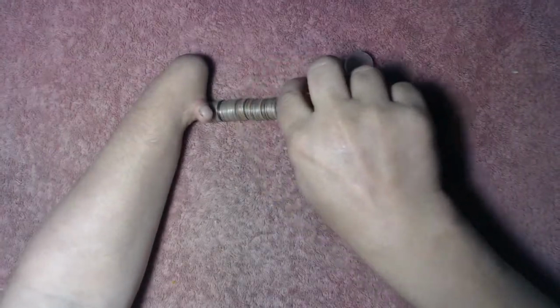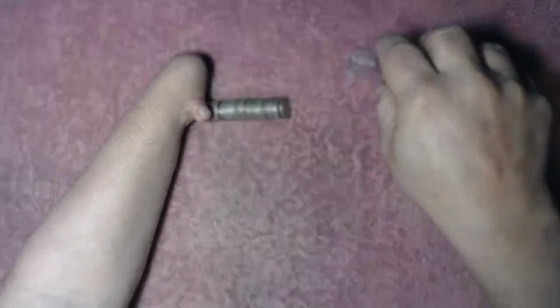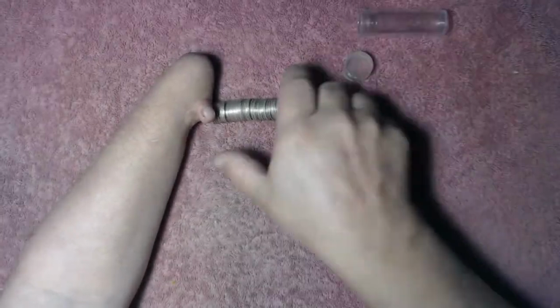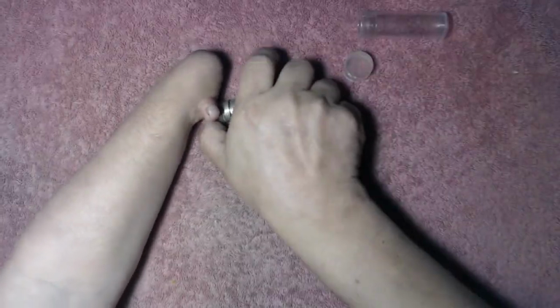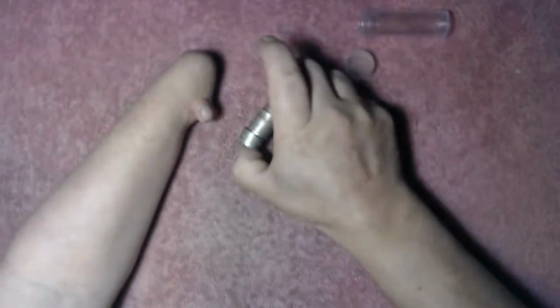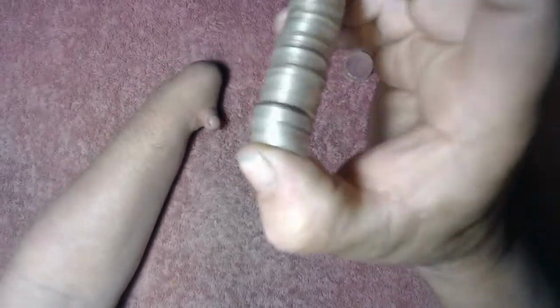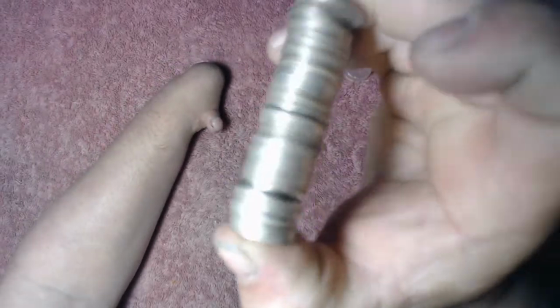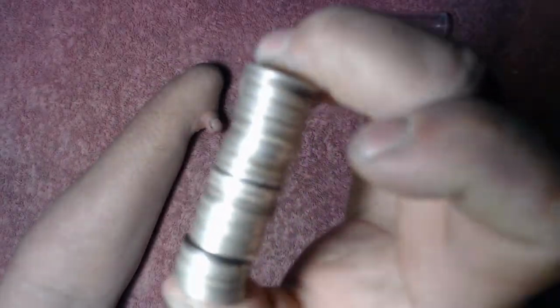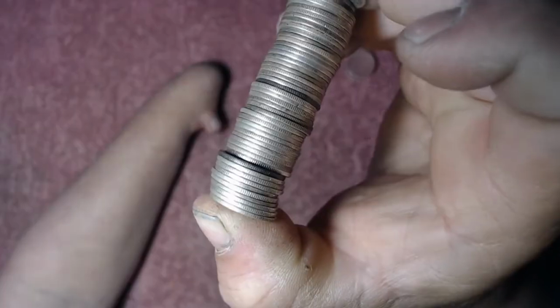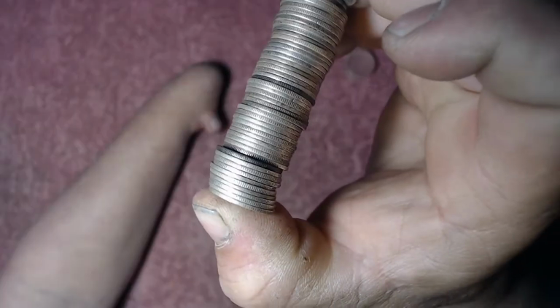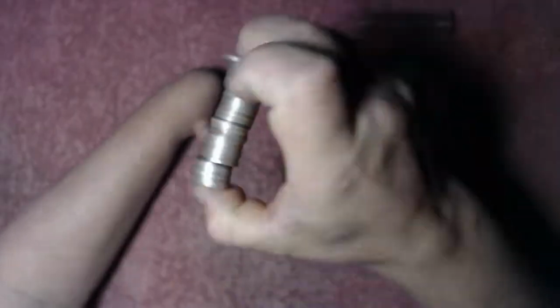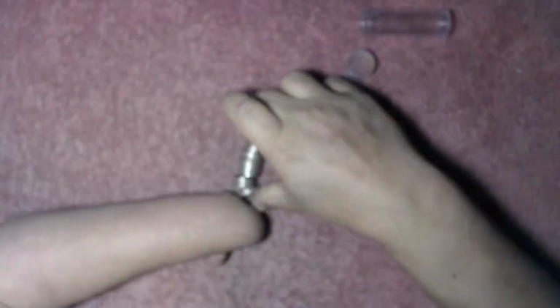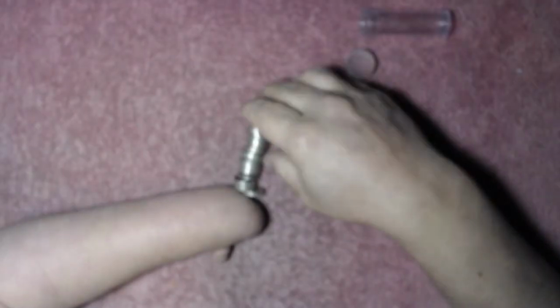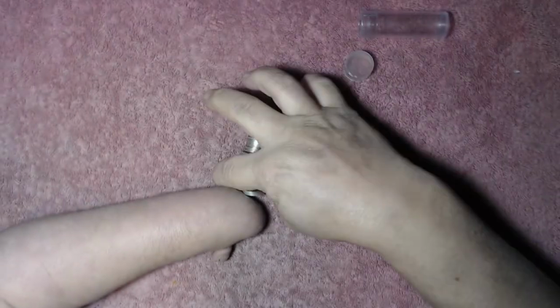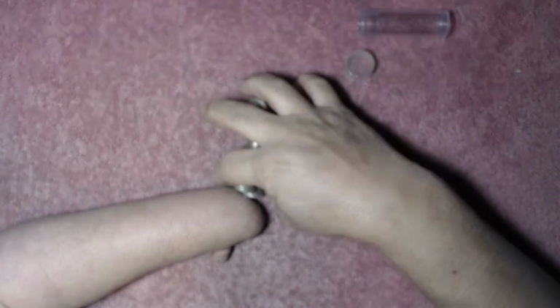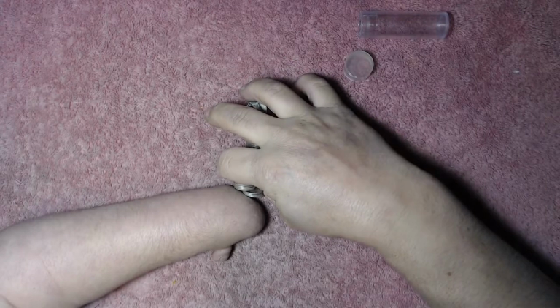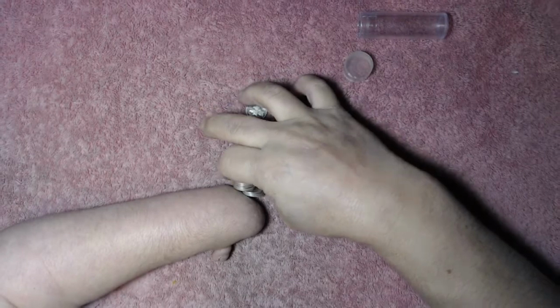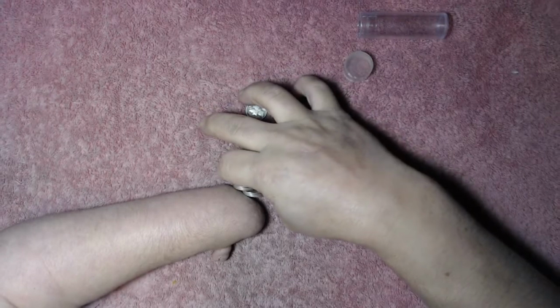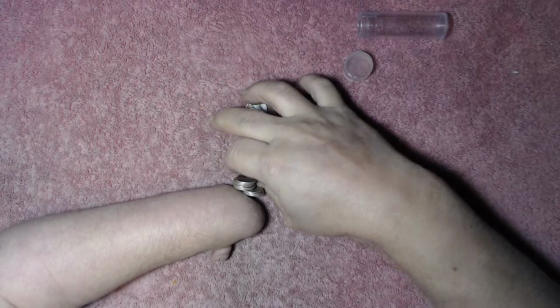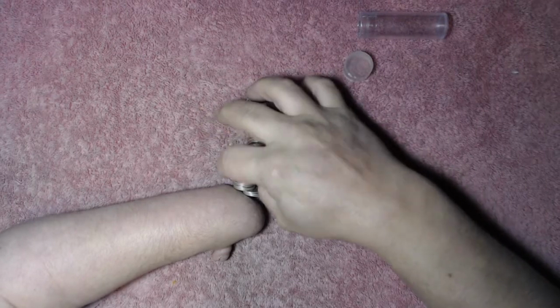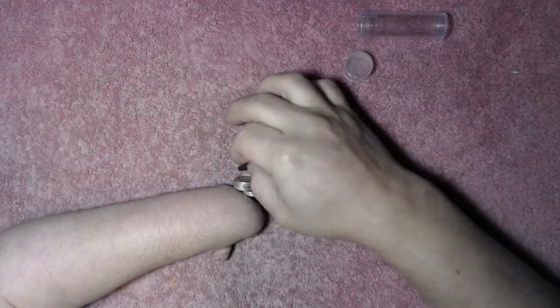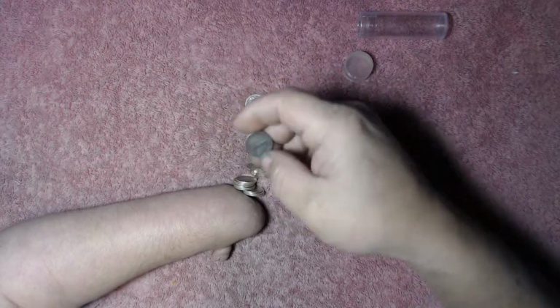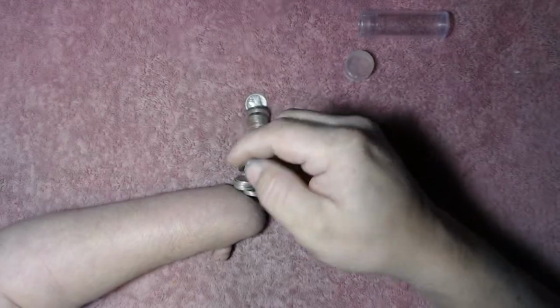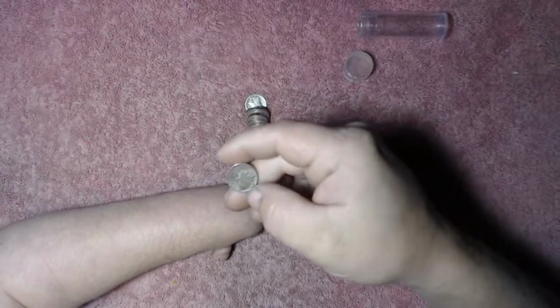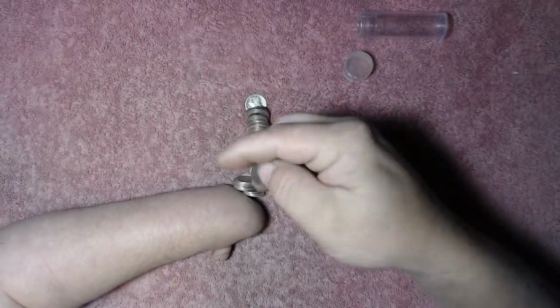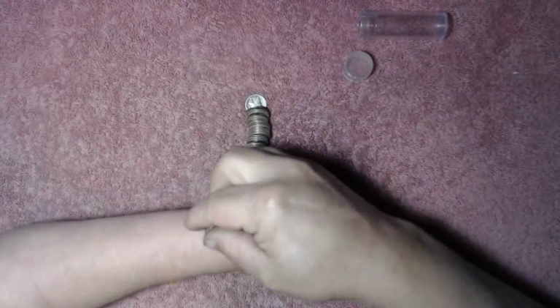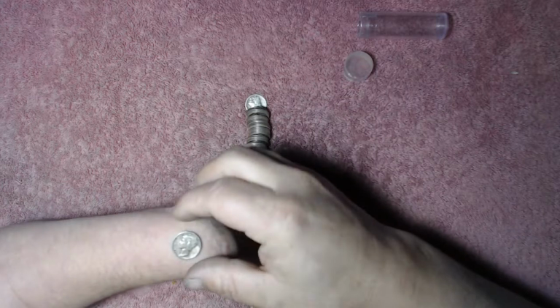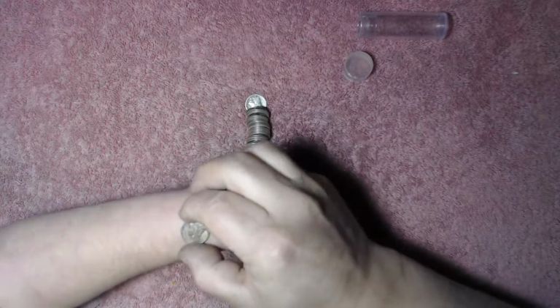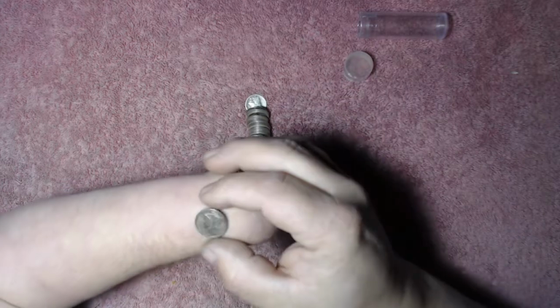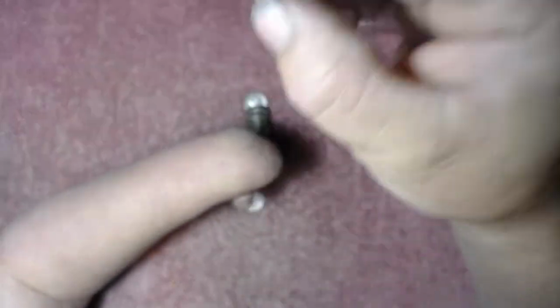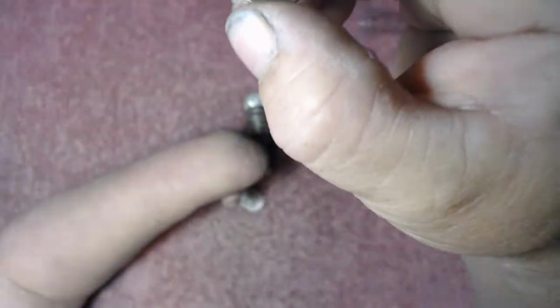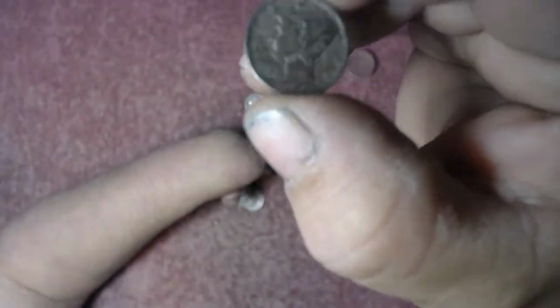Dump them out right there. Check that out — I love looking at silver edges. There's some dark ones in here. Let's see if they're all toned pretty. Oh yeah, that's a nice toner. That's a nice toner.